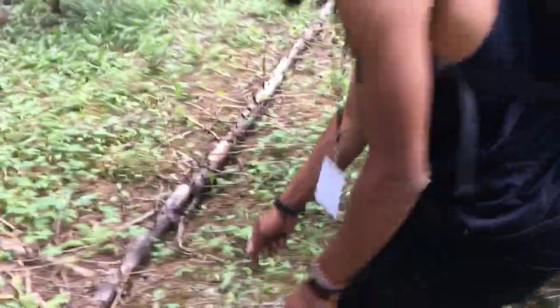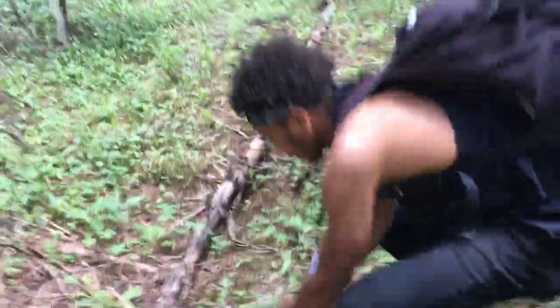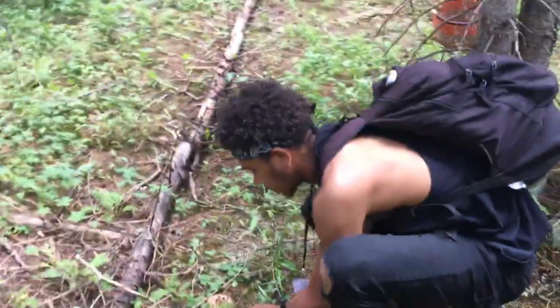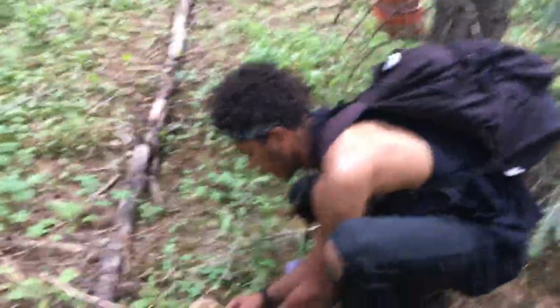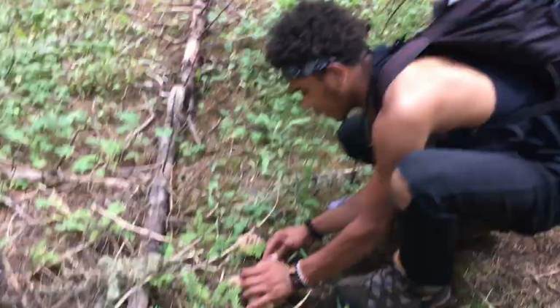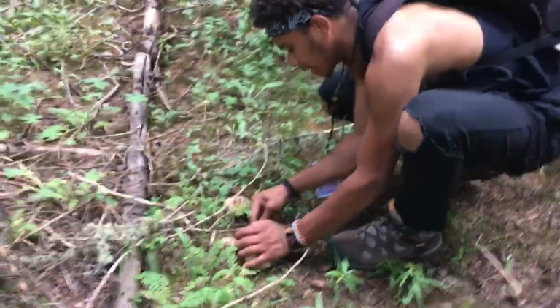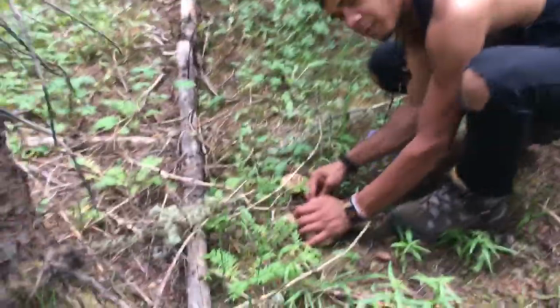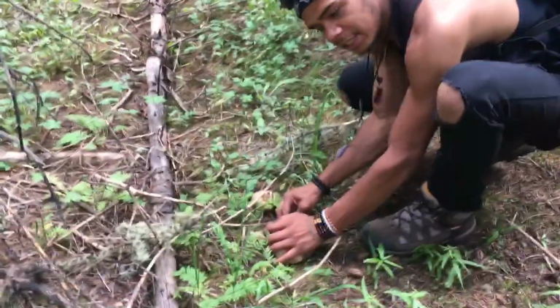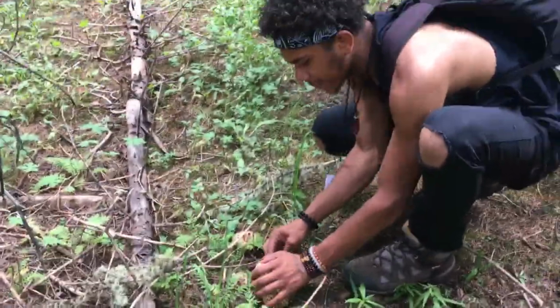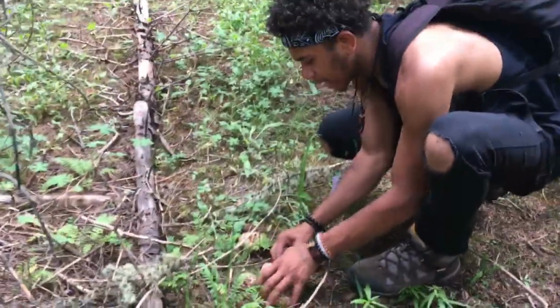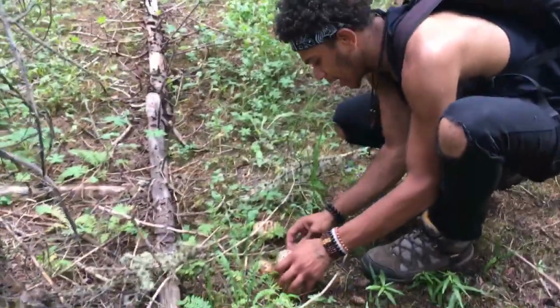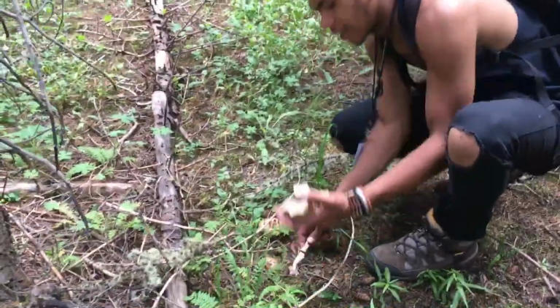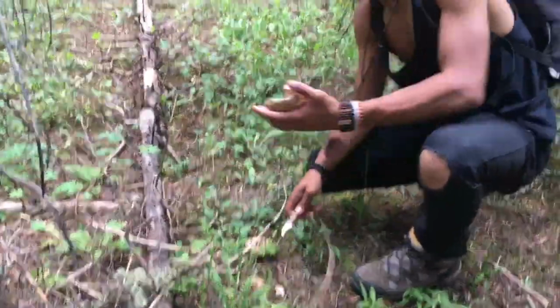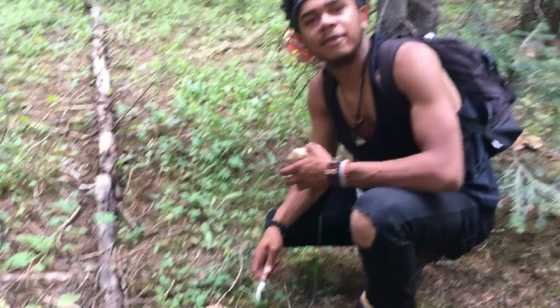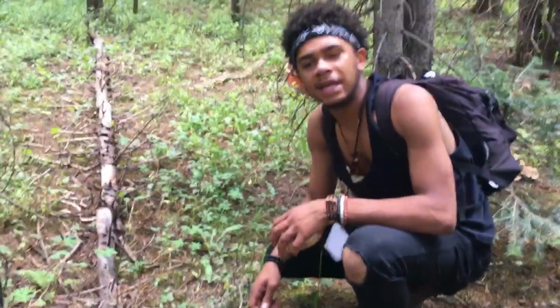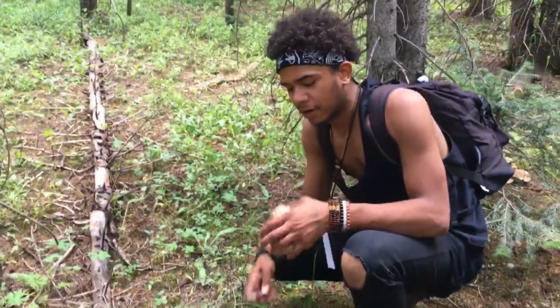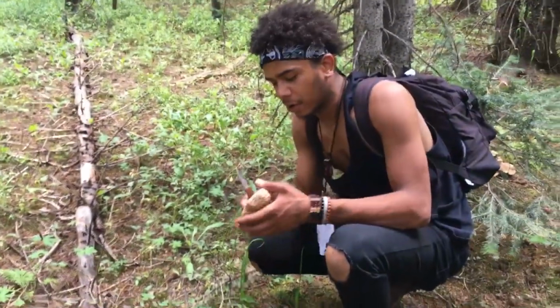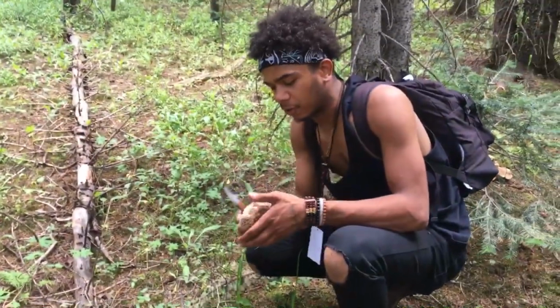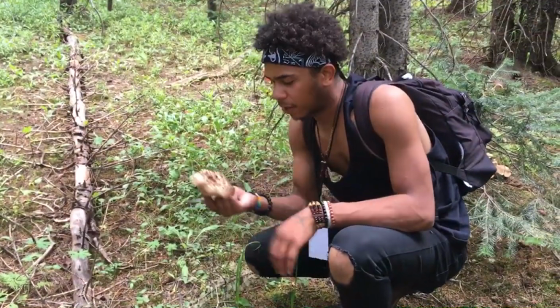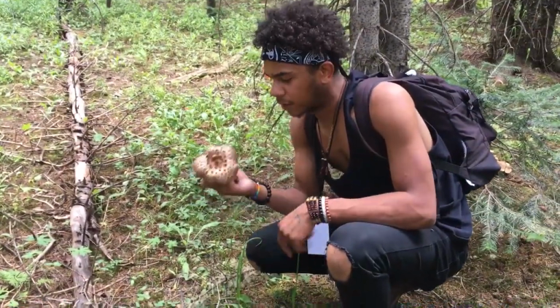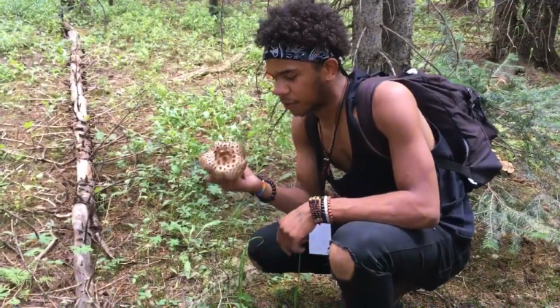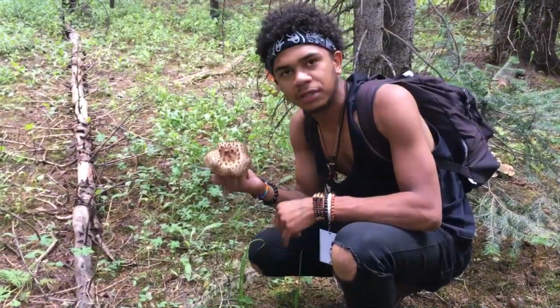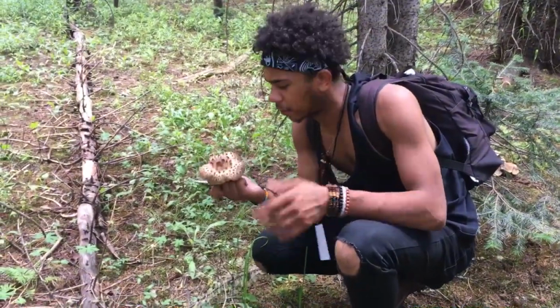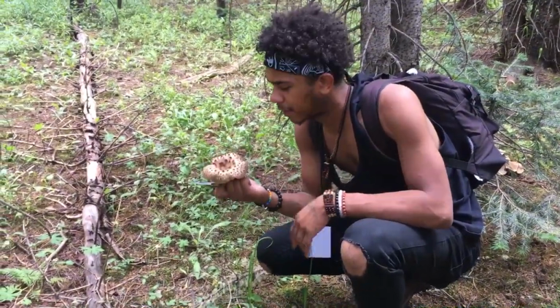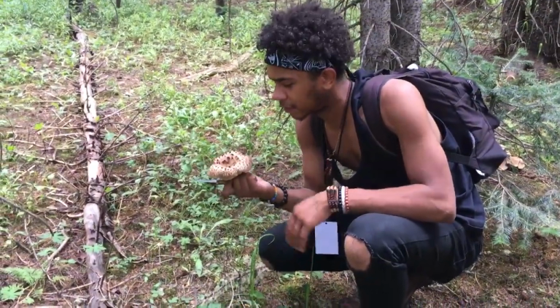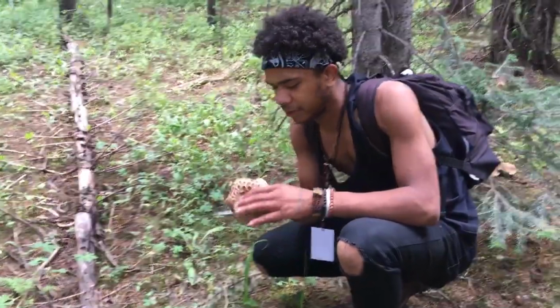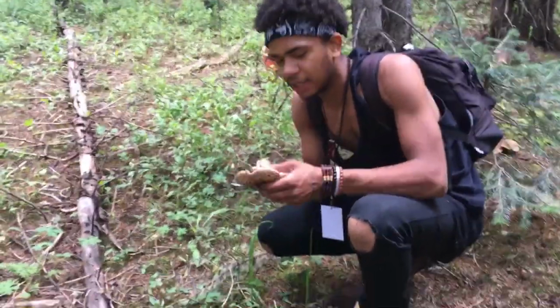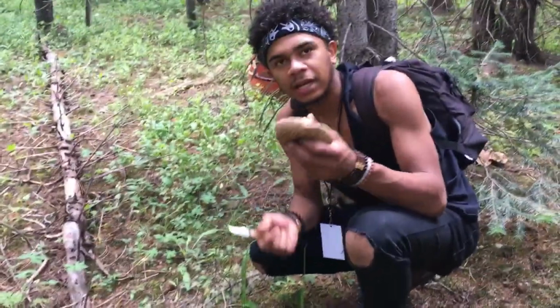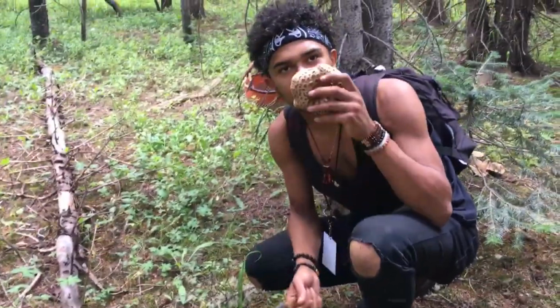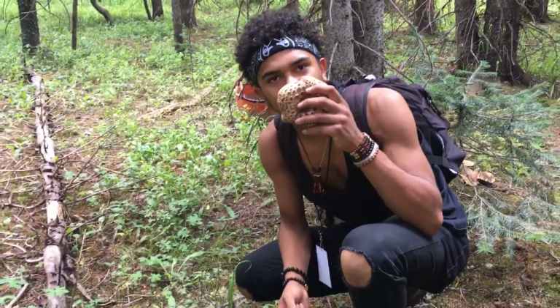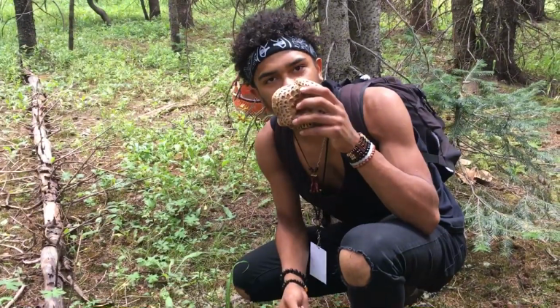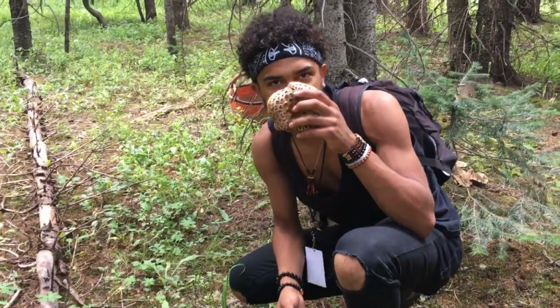We're just gonna be out here picking sarcodon and porcinis. I hope you guys have the best day ever — go out in the wild, find some mushrooms, learn a little bit about ecological literacy, and get your grub on with something gourmet.